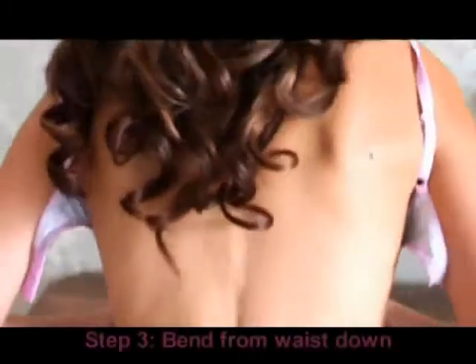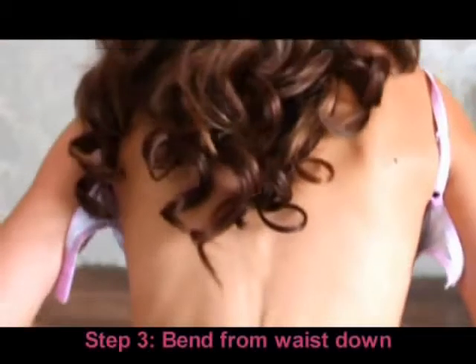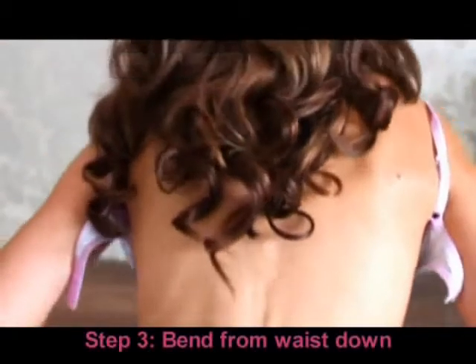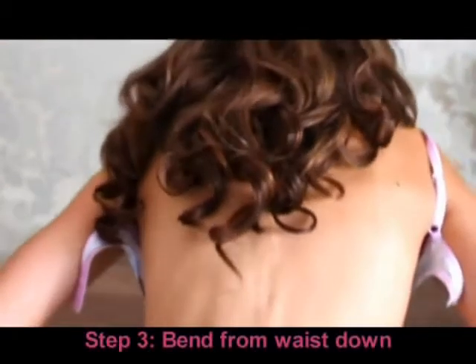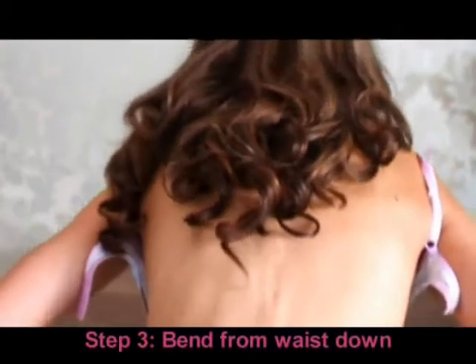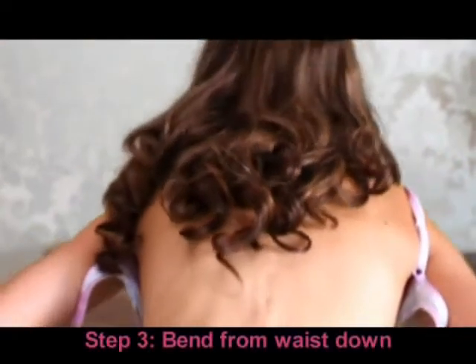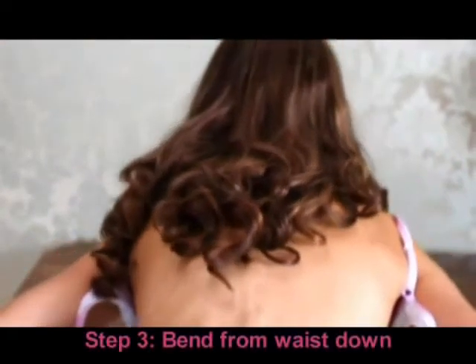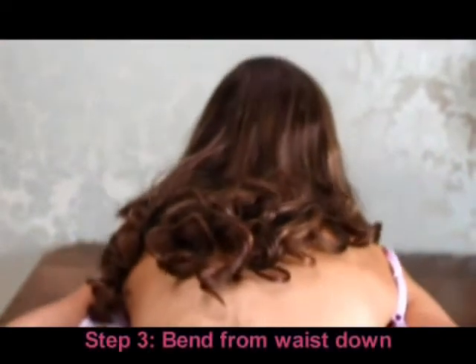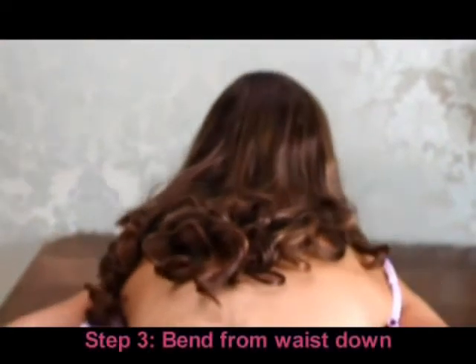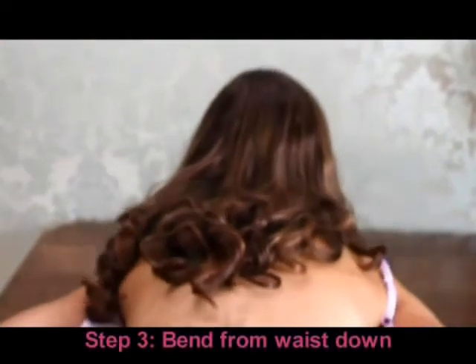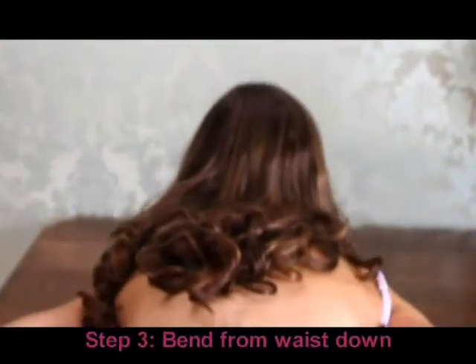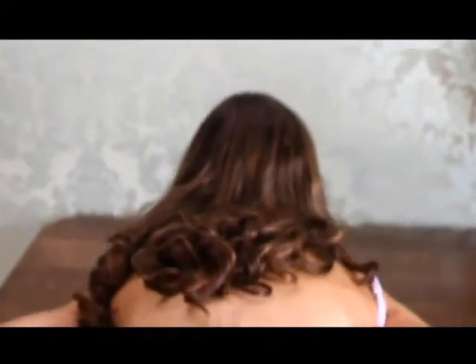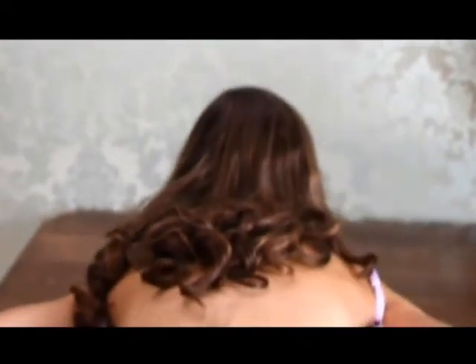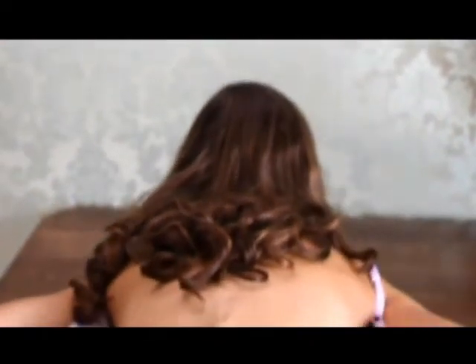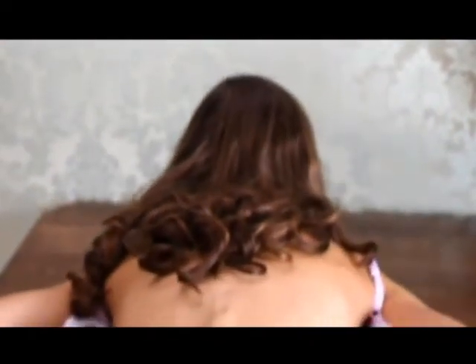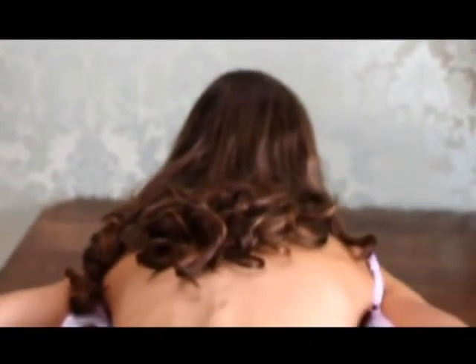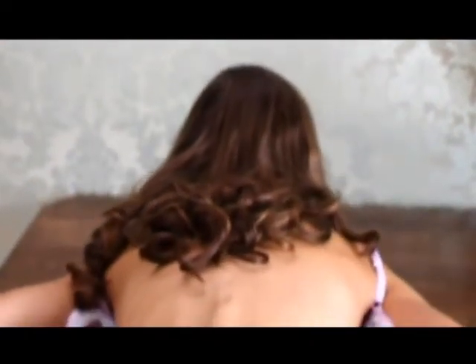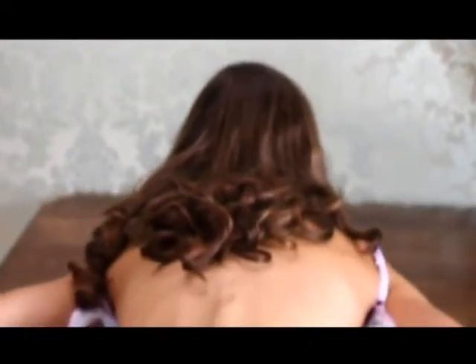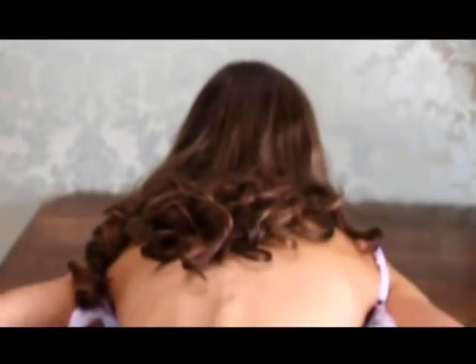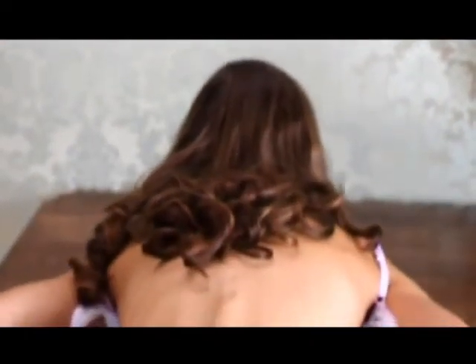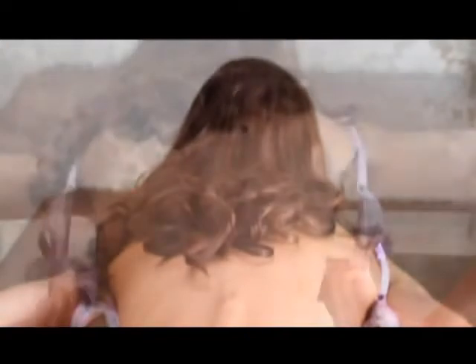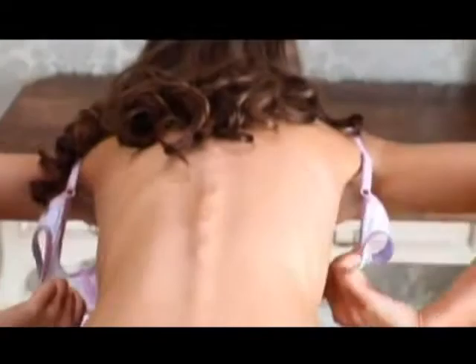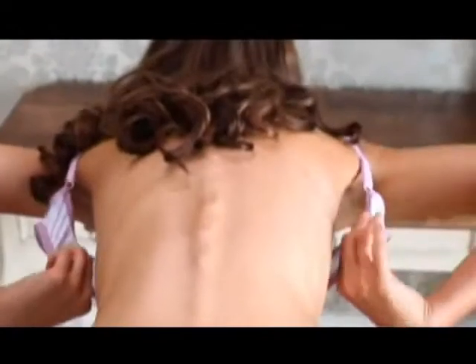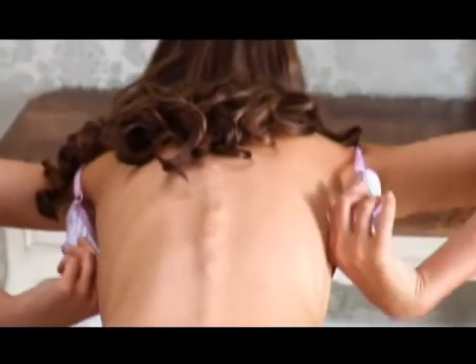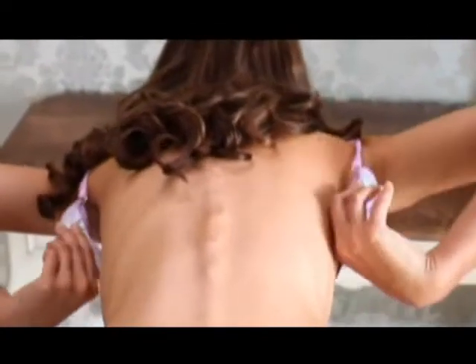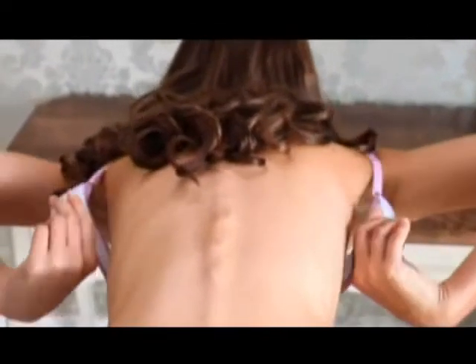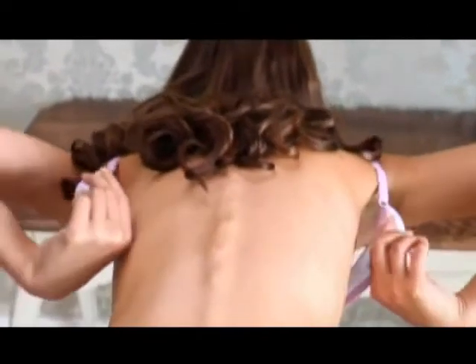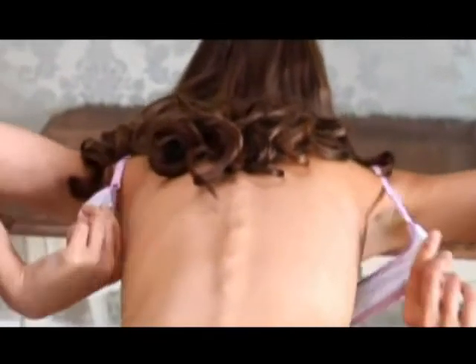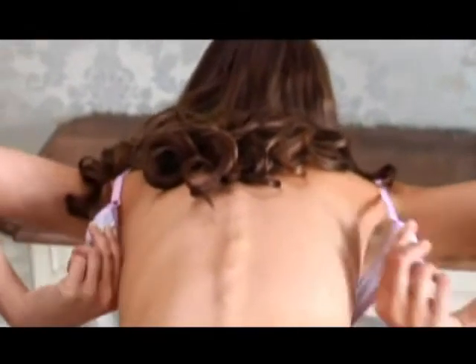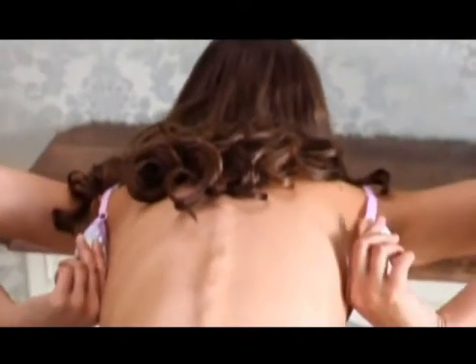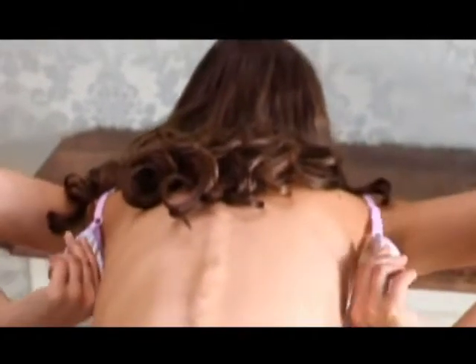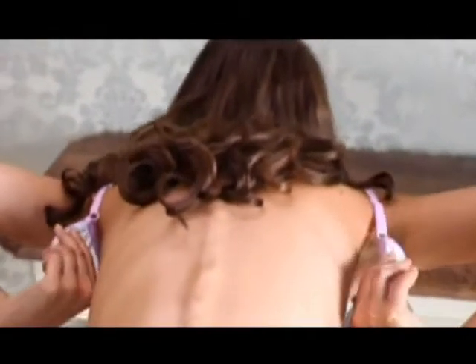Step 3. Bend over at the waist at a 90 degree angle so that your body is parallel to the floor. Very naturally ease your breasts into the cups.